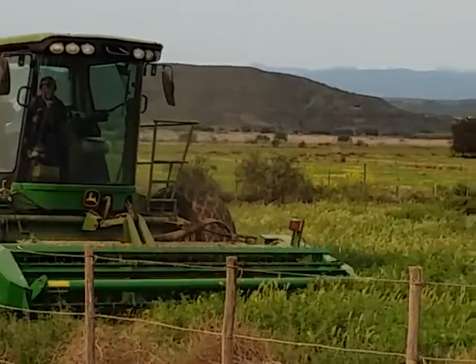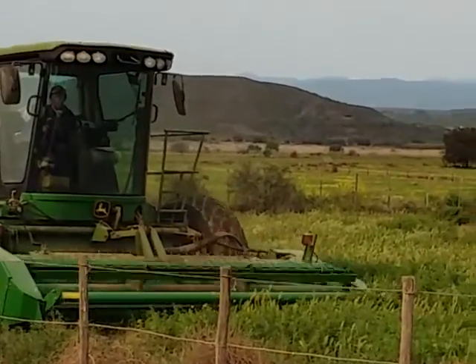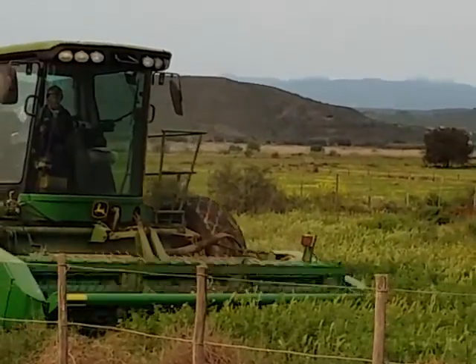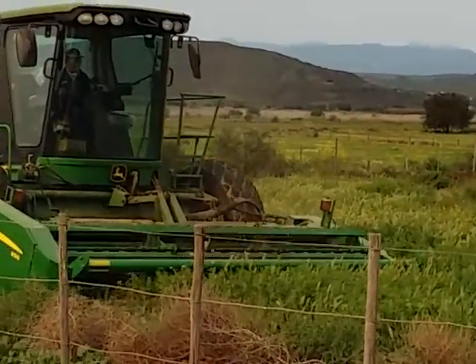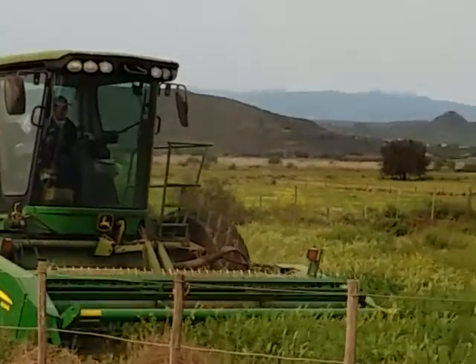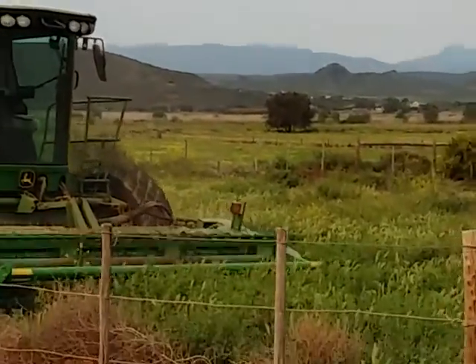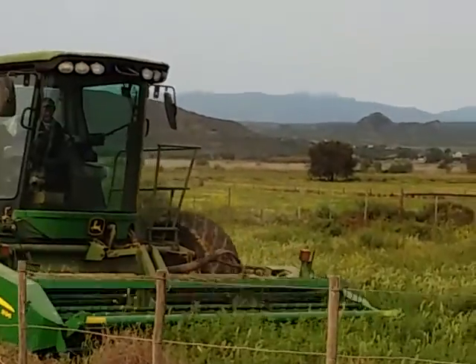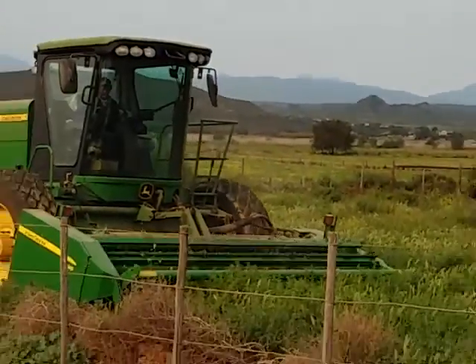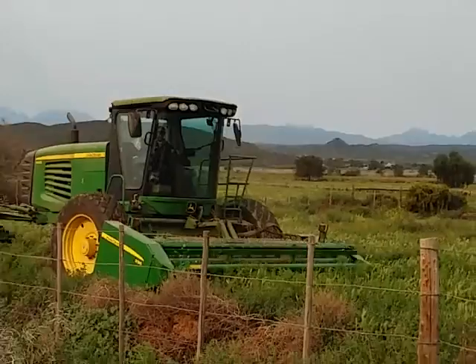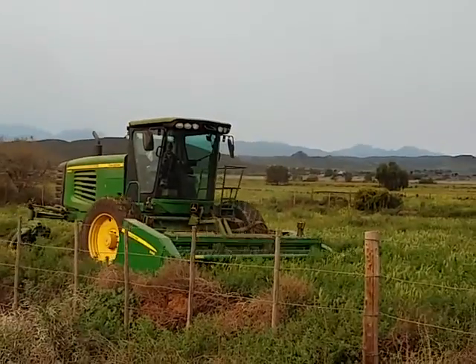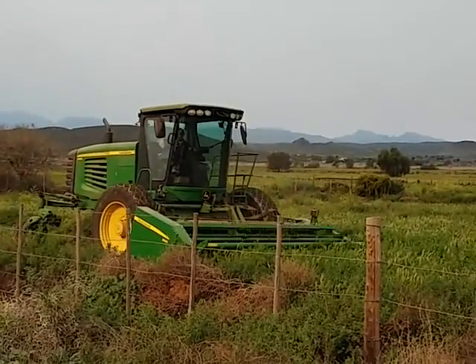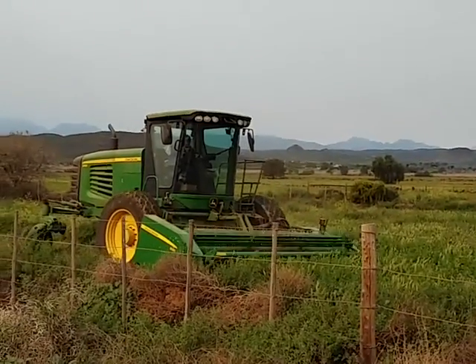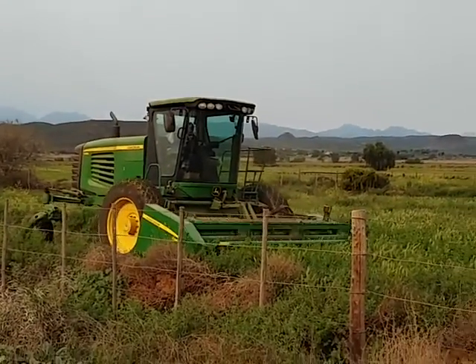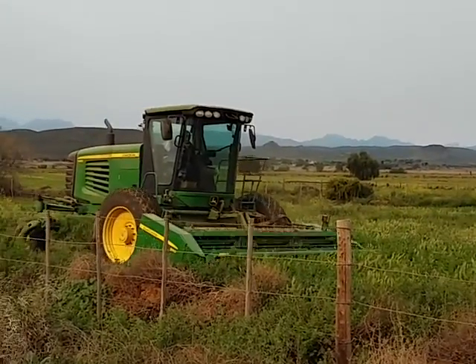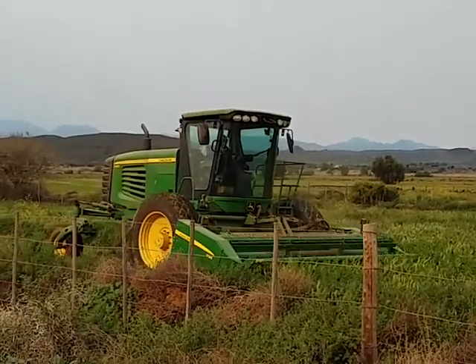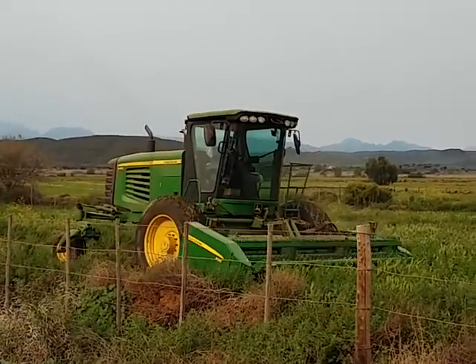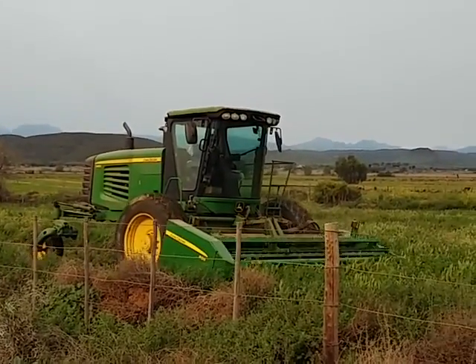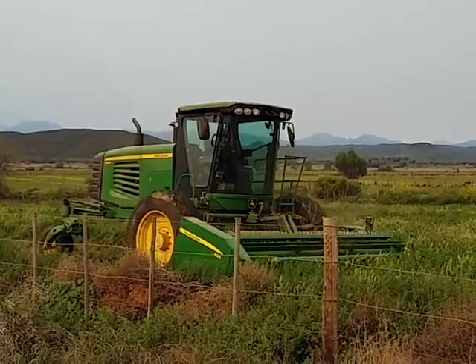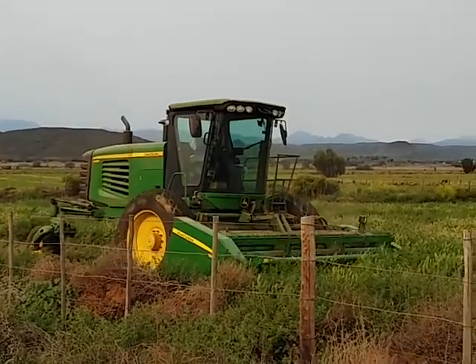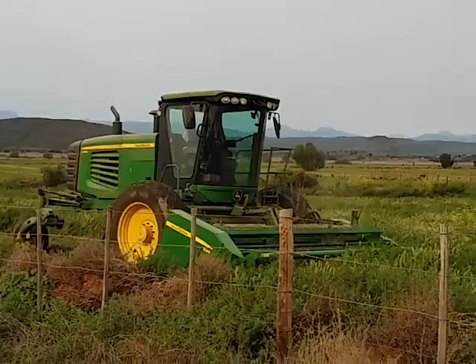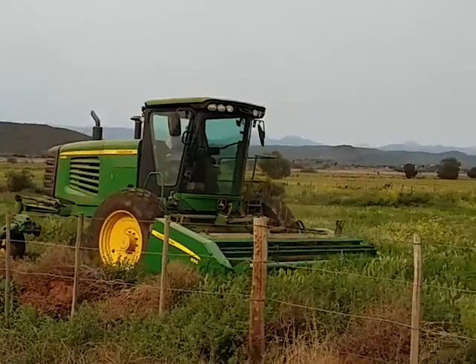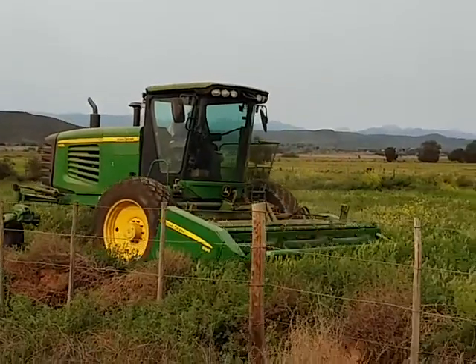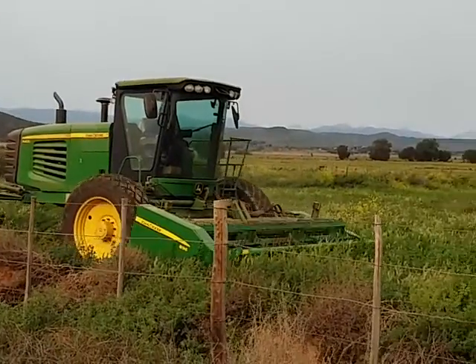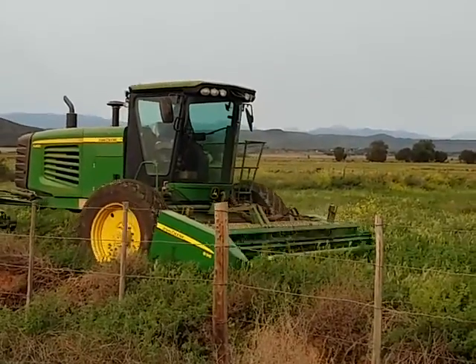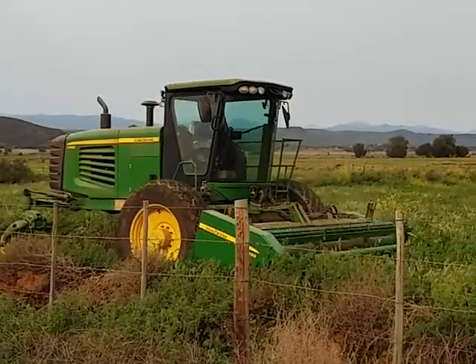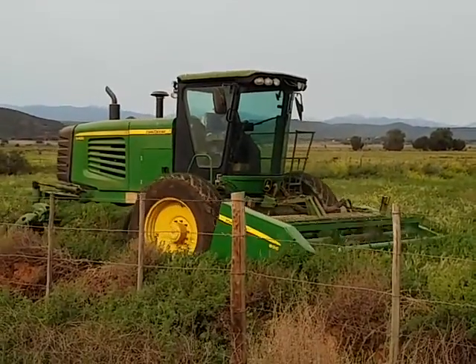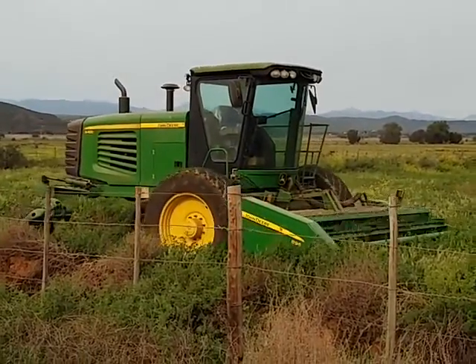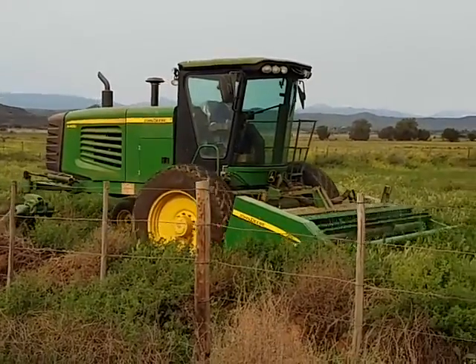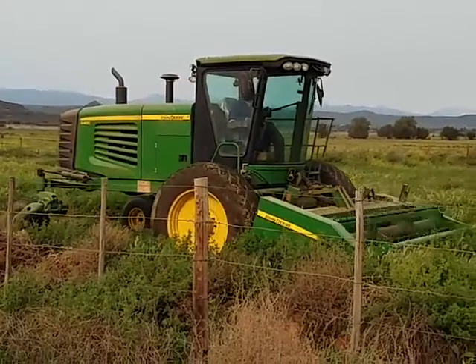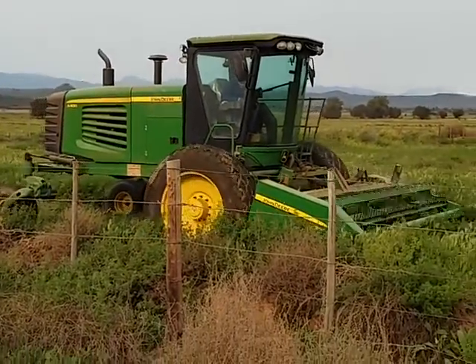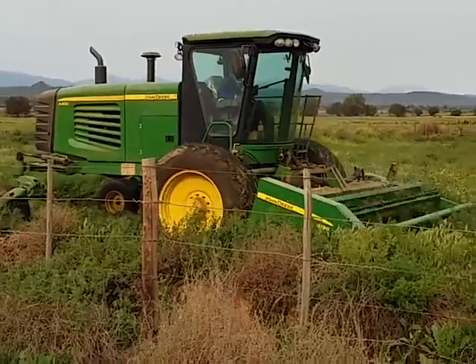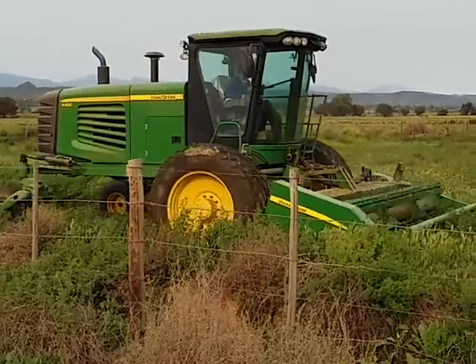Busy cutting Lucerne at Safari Astrid Show Farm. Once the Lucerne is cut, it'll lie on the land for a few days to dry out and then it'll get bailed.